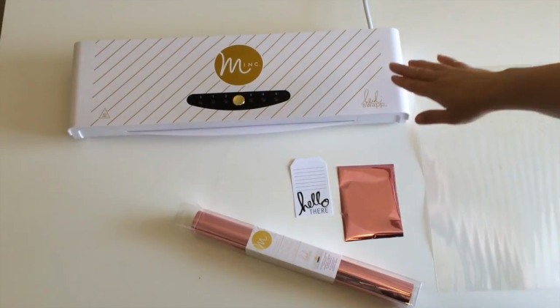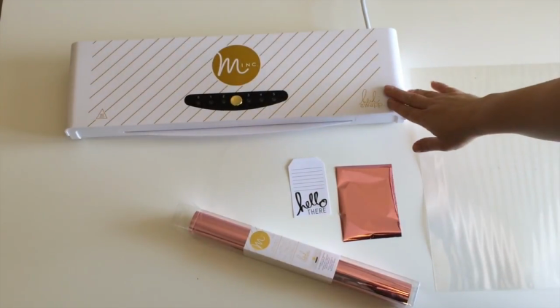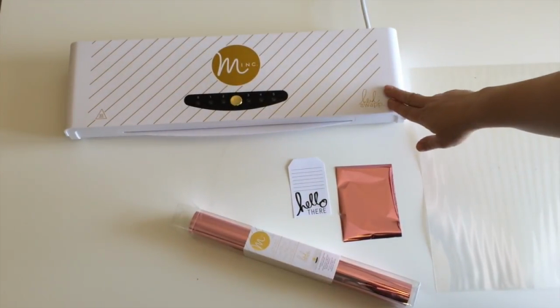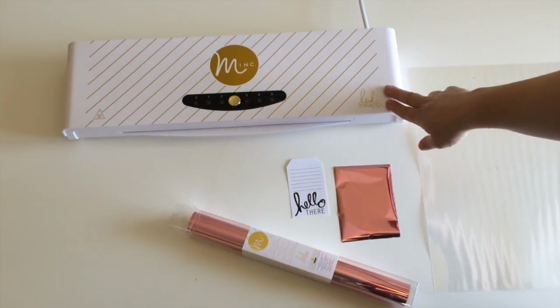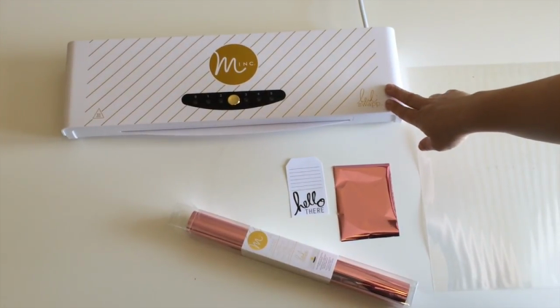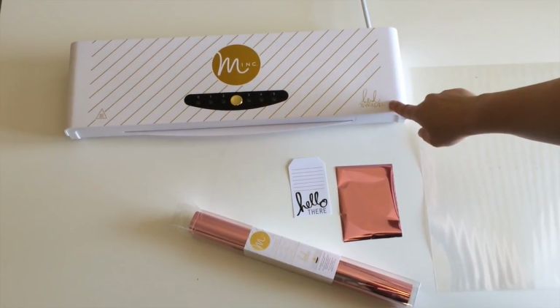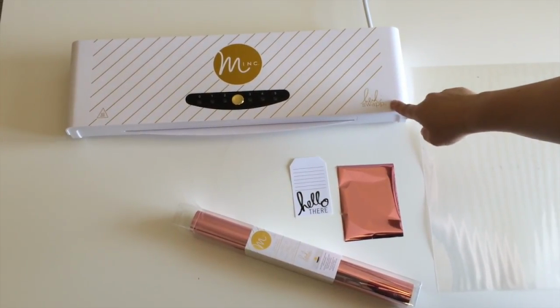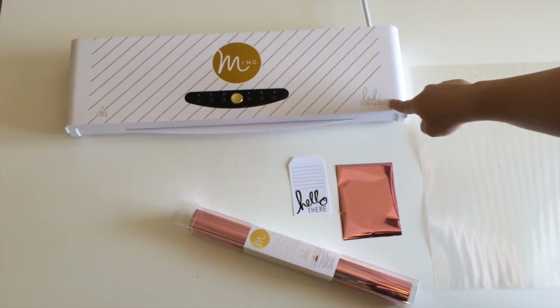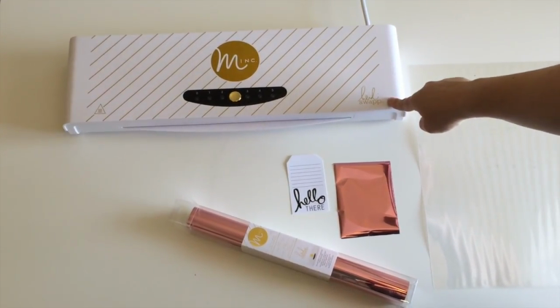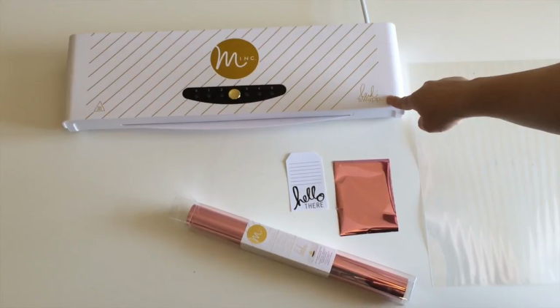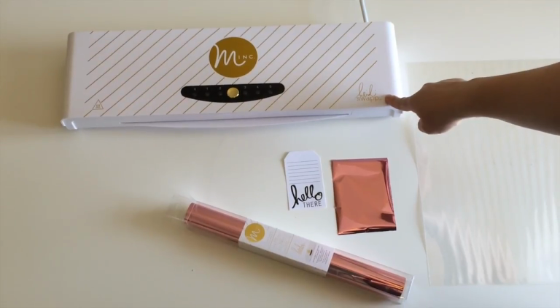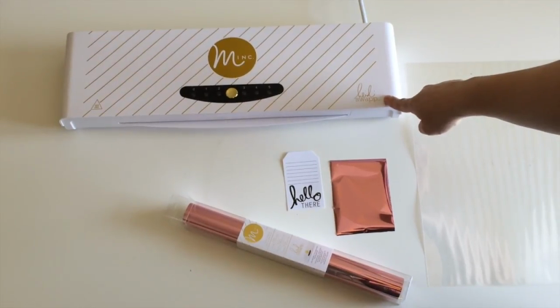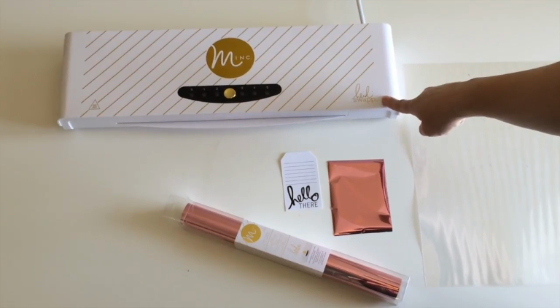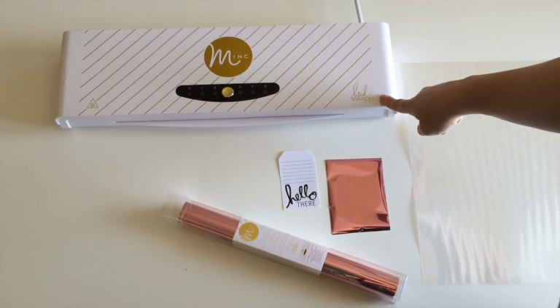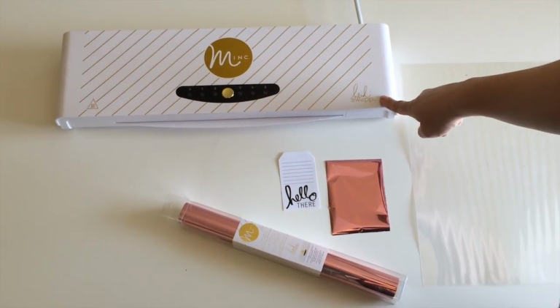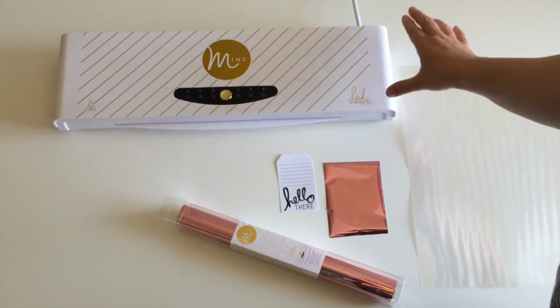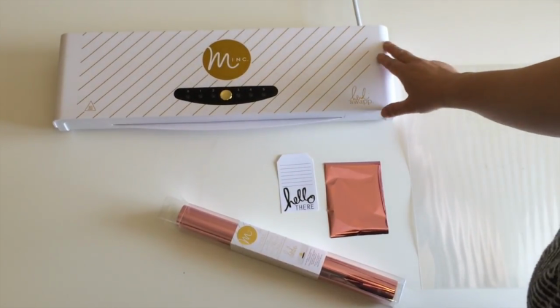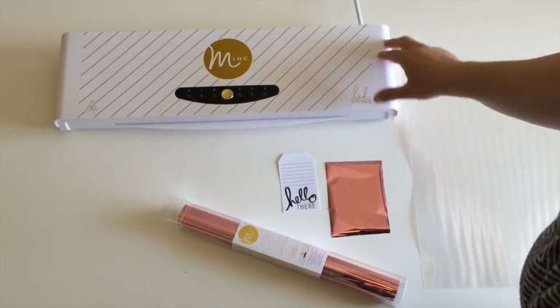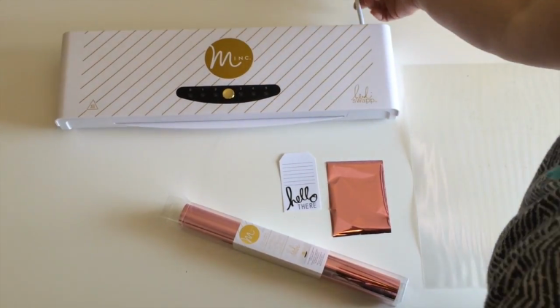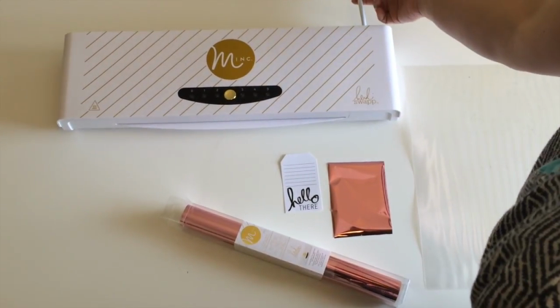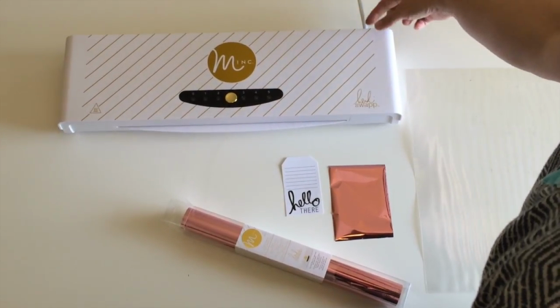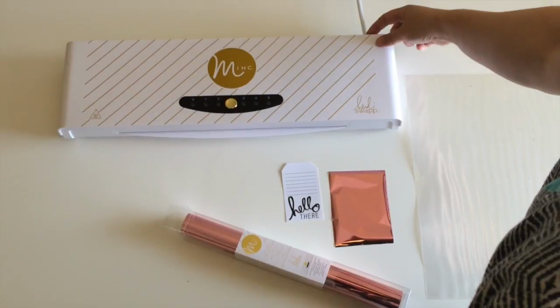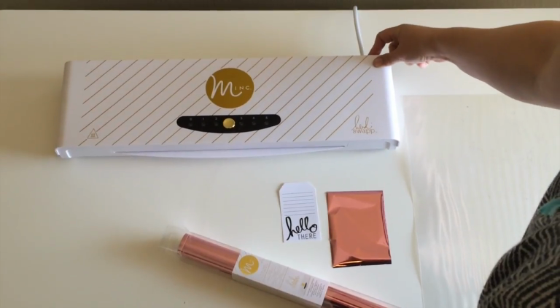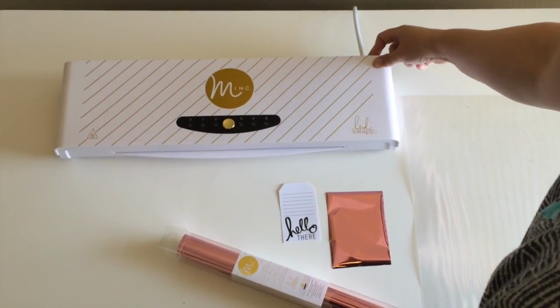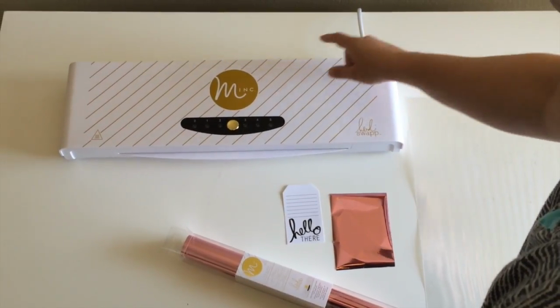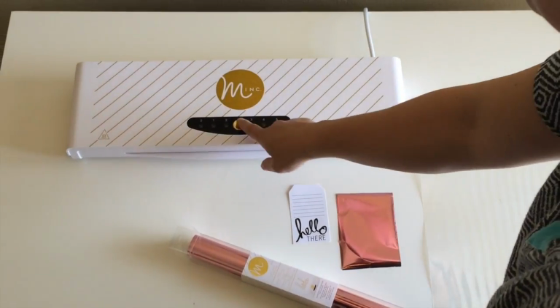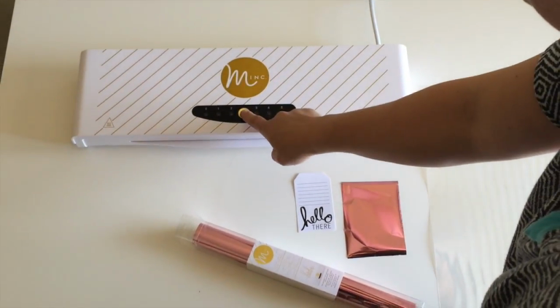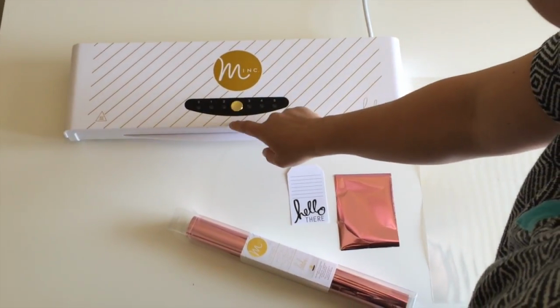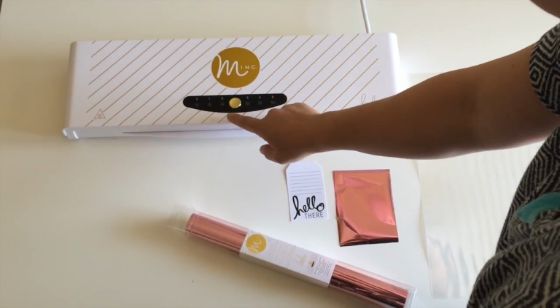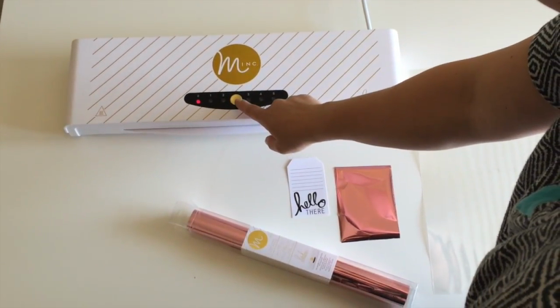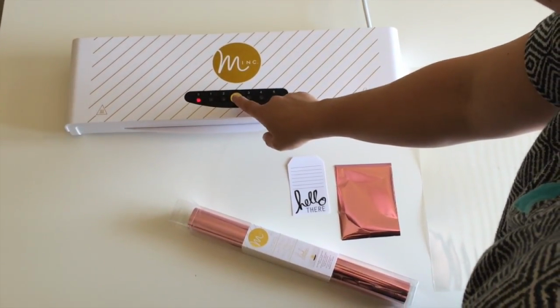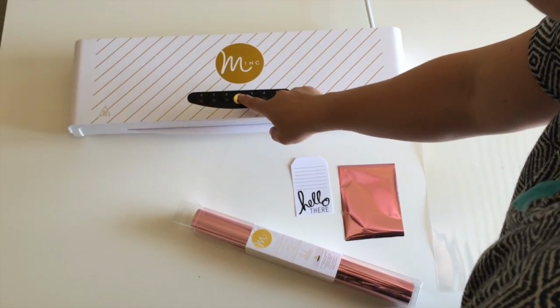The machine is super easy to use straight out of the box with either pre-printed Heidi Swap products or things you've printed yourself on a laser printer. Just plug it in, turn it on, and hit the gold button in the middle to get it started.